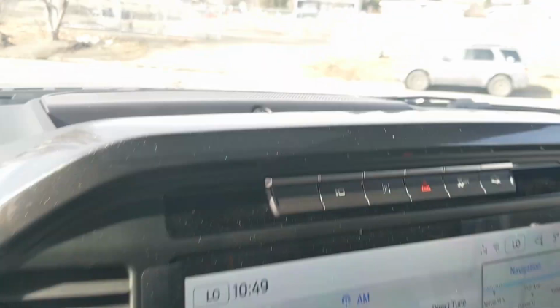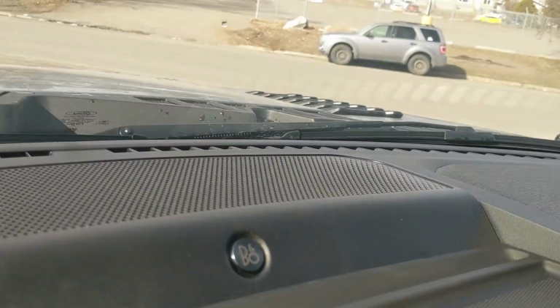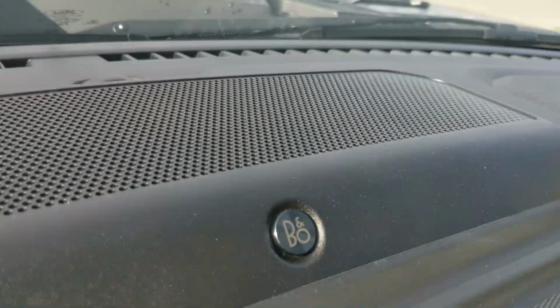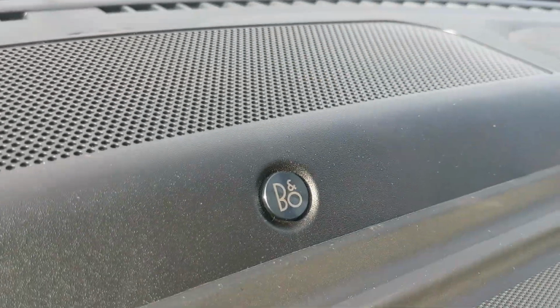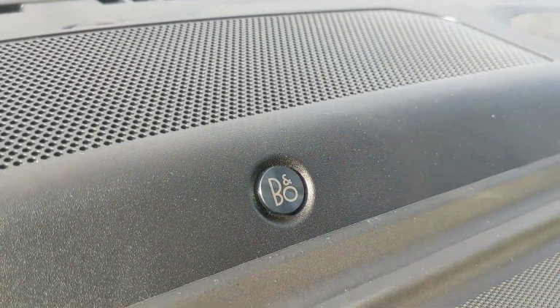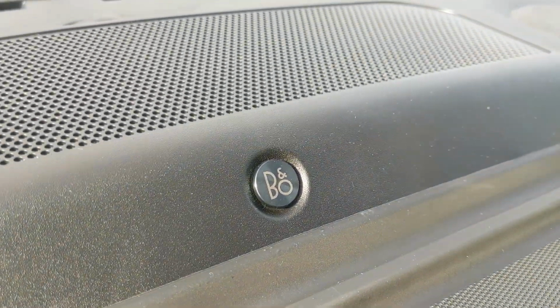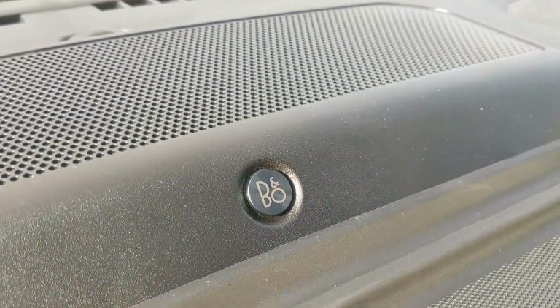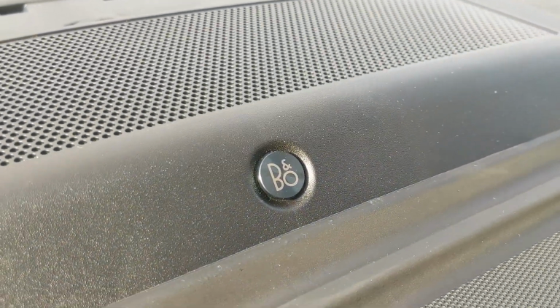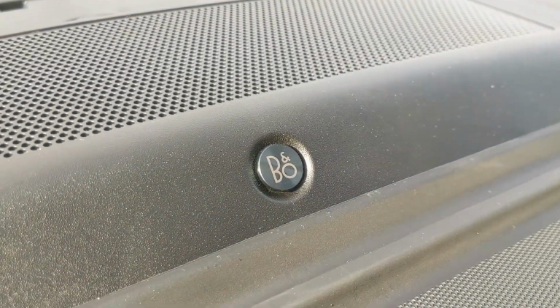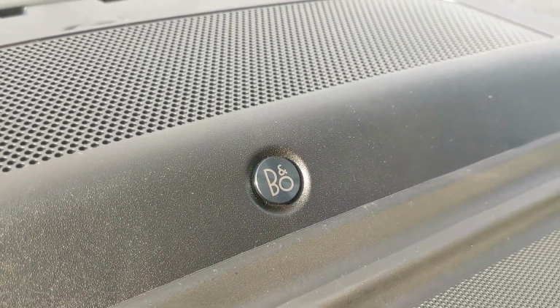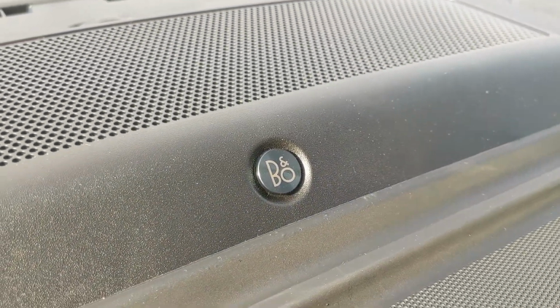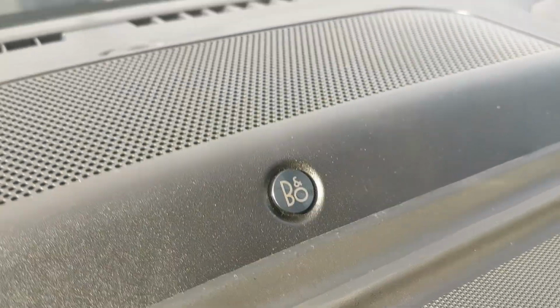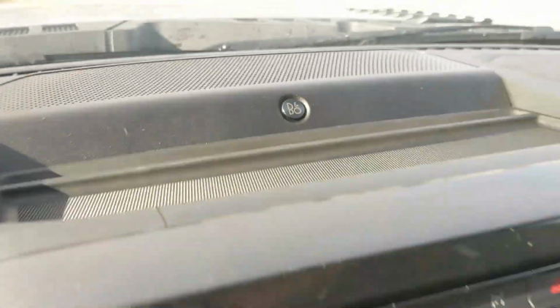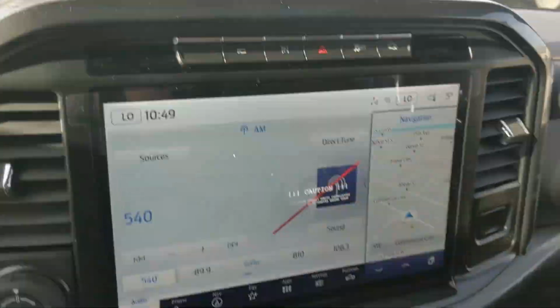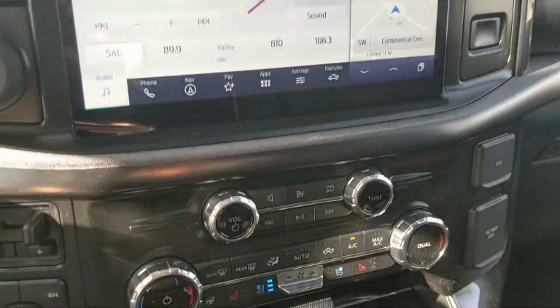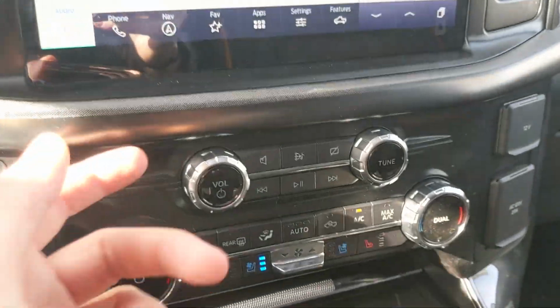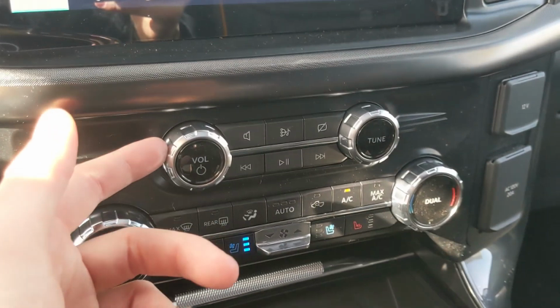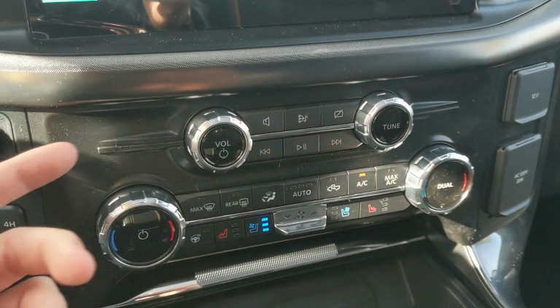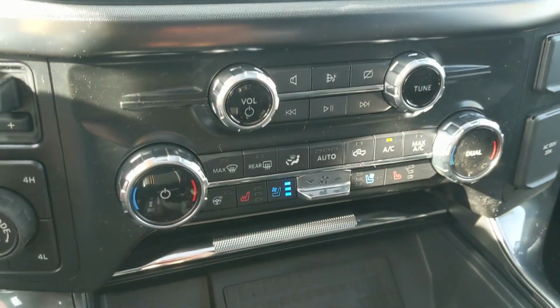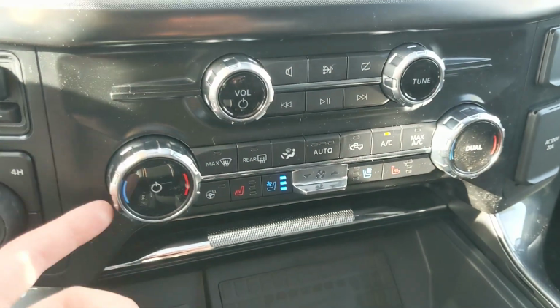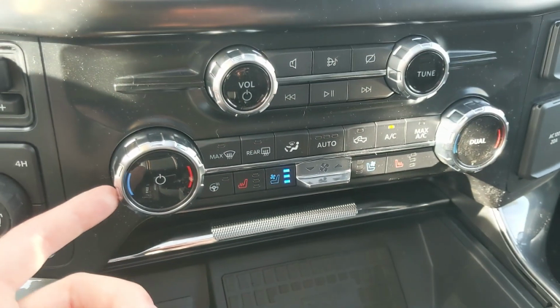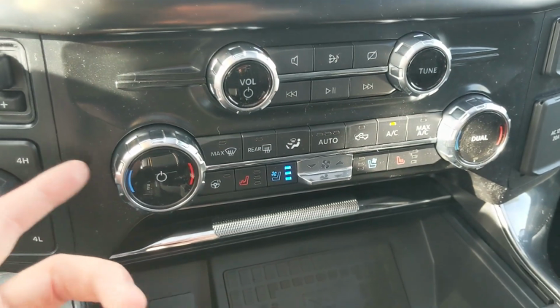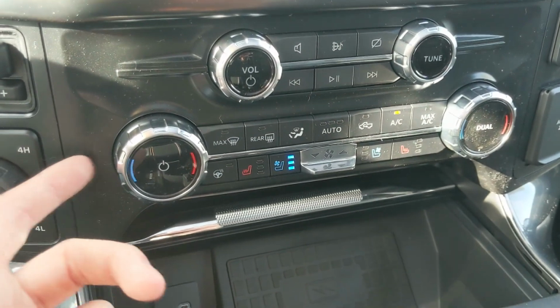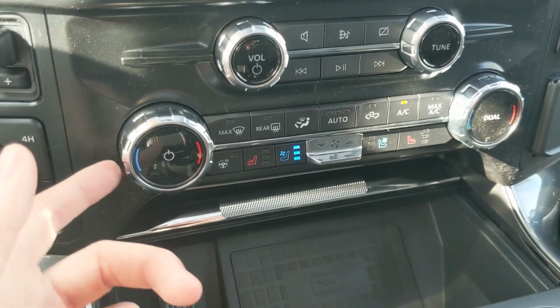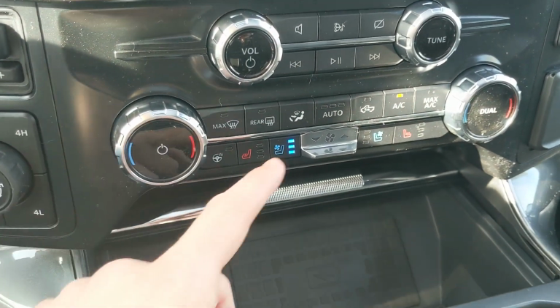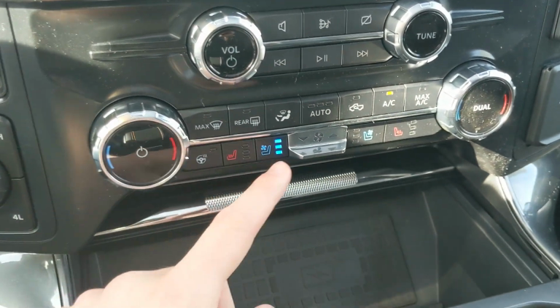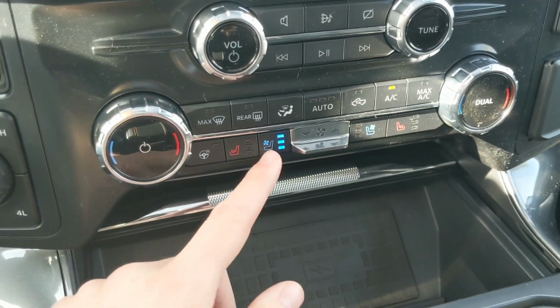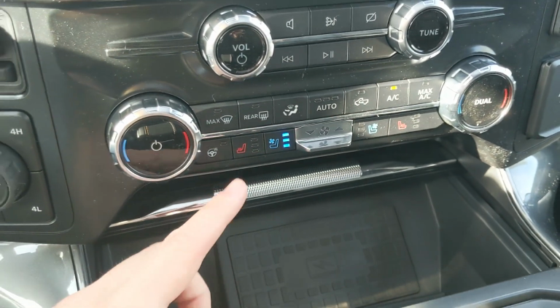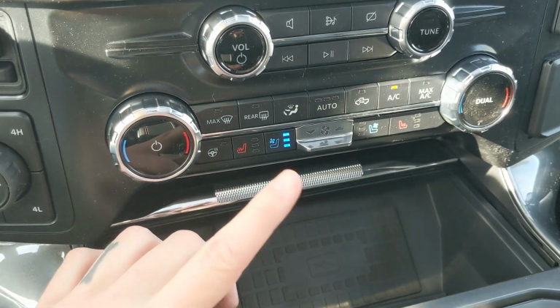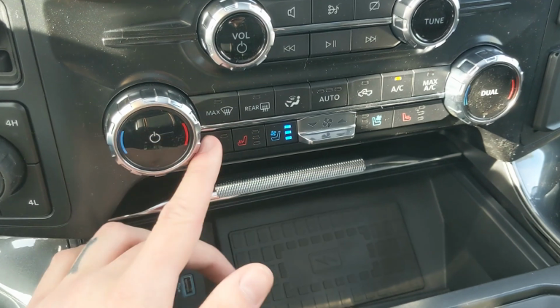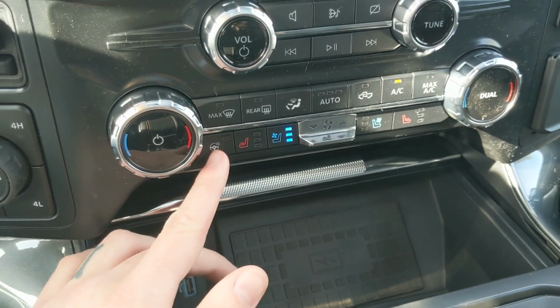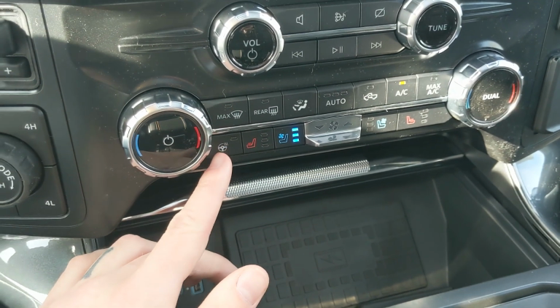Above that you have your B&O sound system, so your audio is going to sound pretty decent. Moving down you have your media controls and then your climate controls with dual zone front climate, heated and air conditioned front seats, and a heated steering wheel.